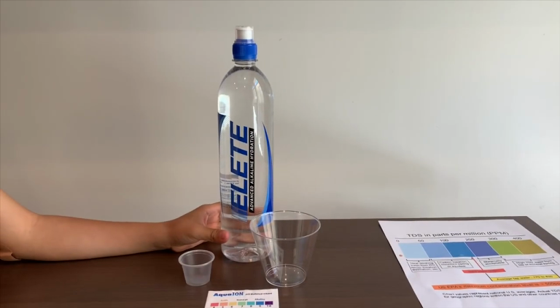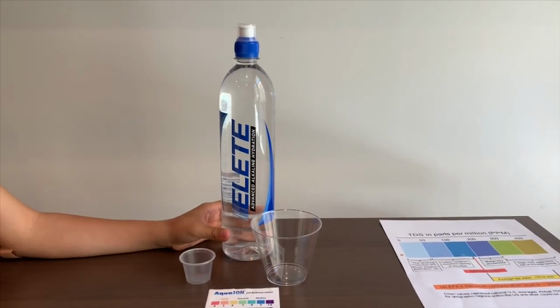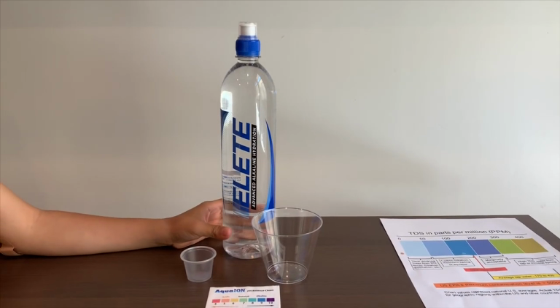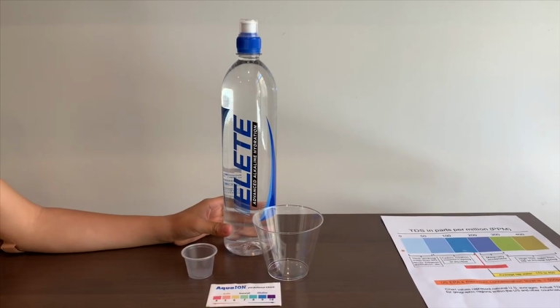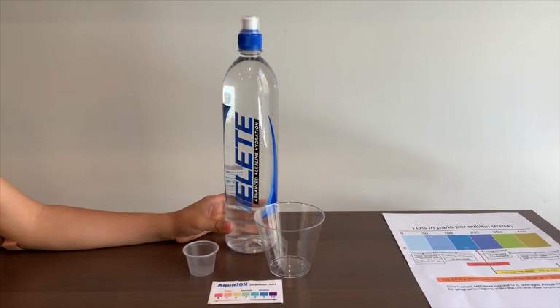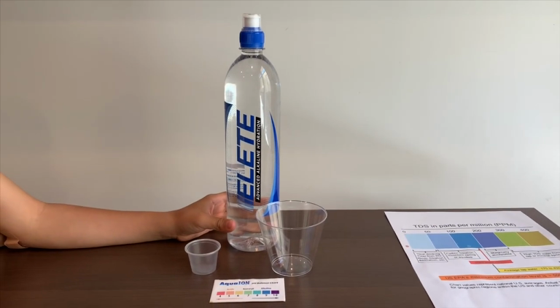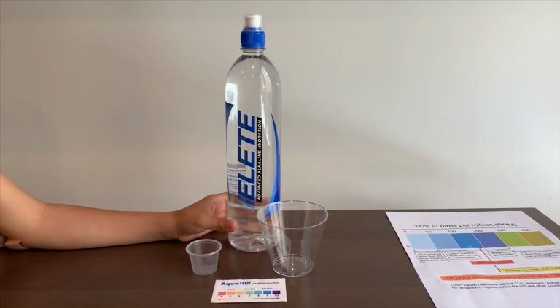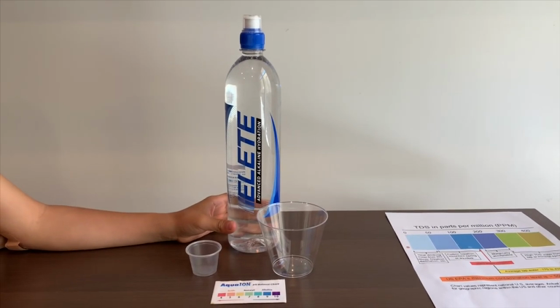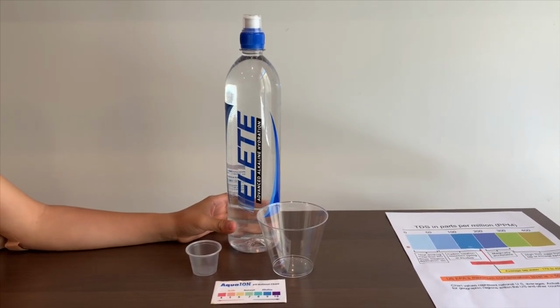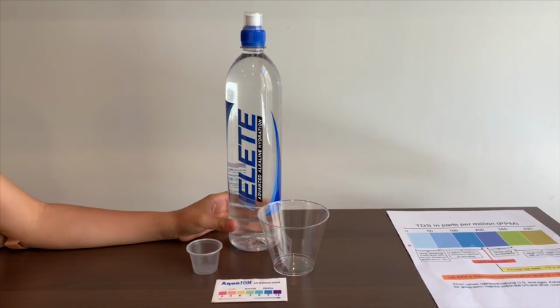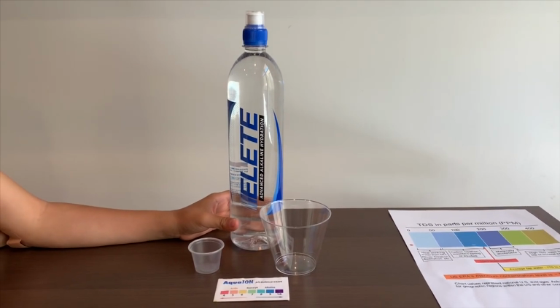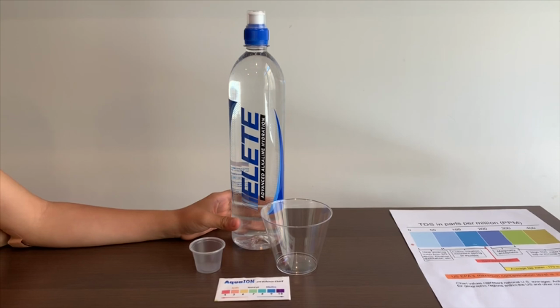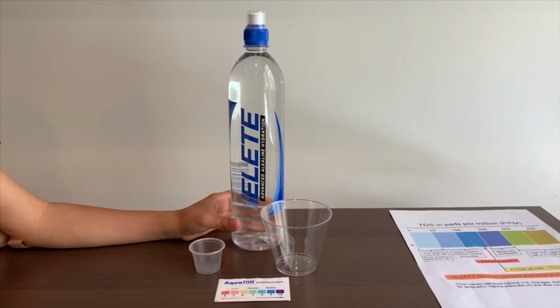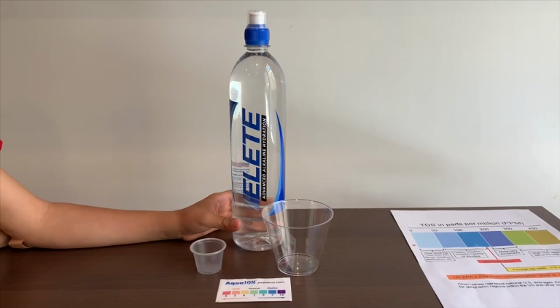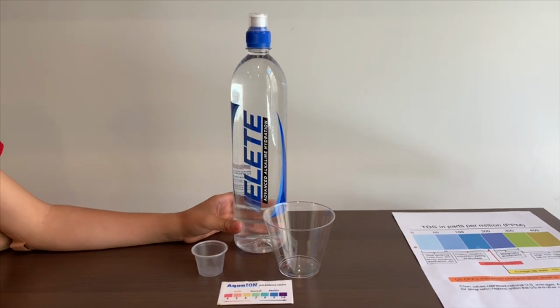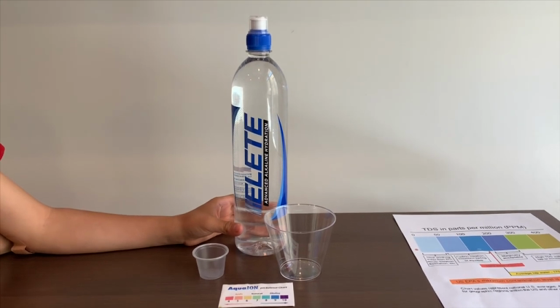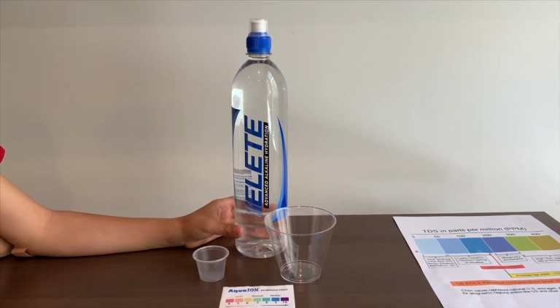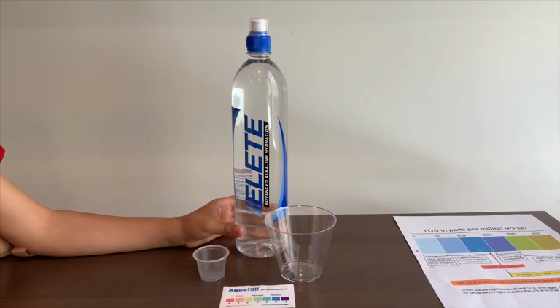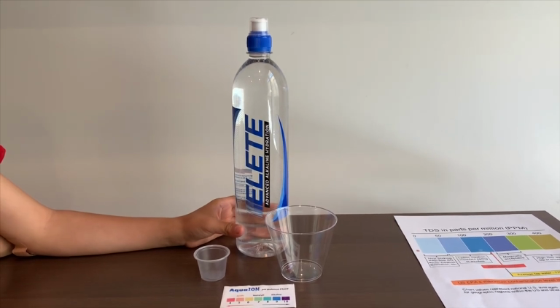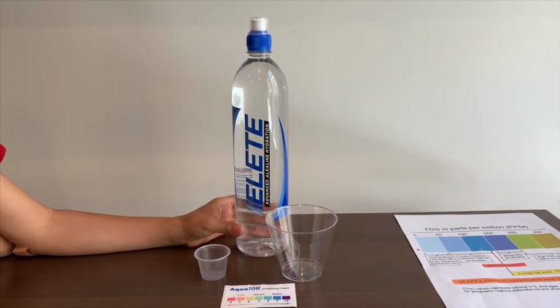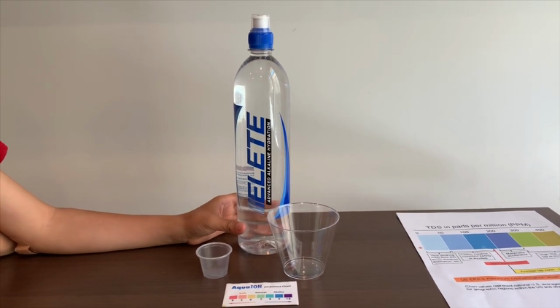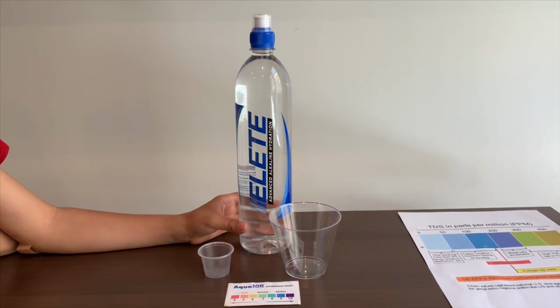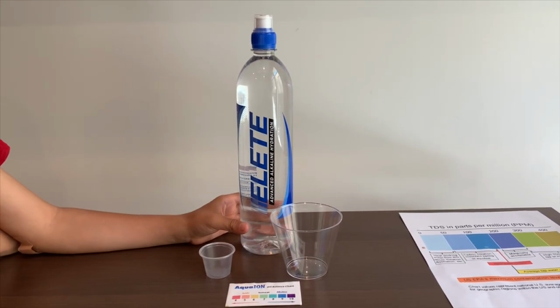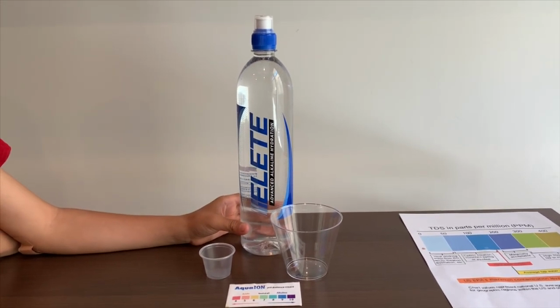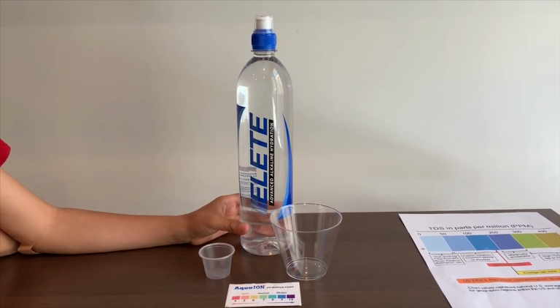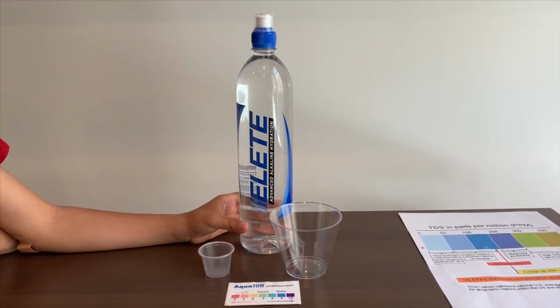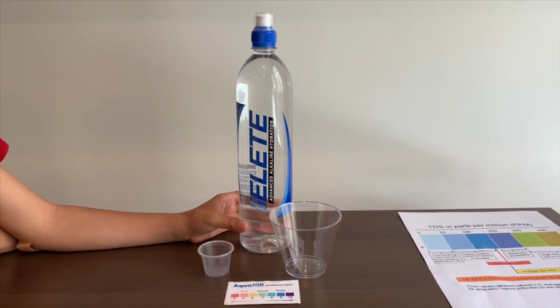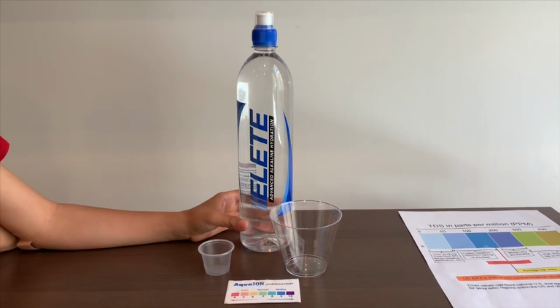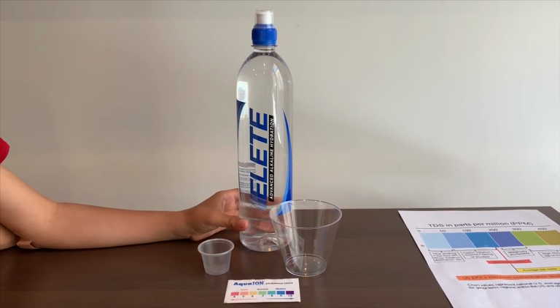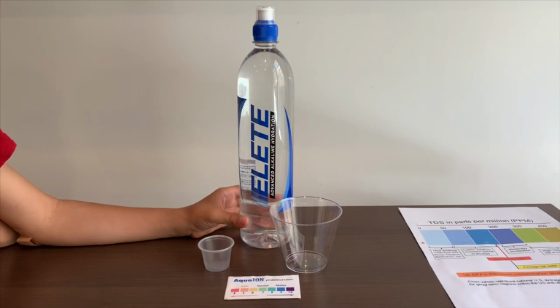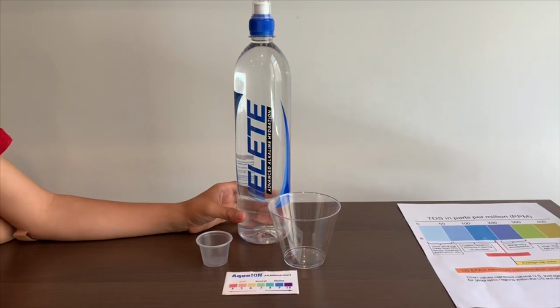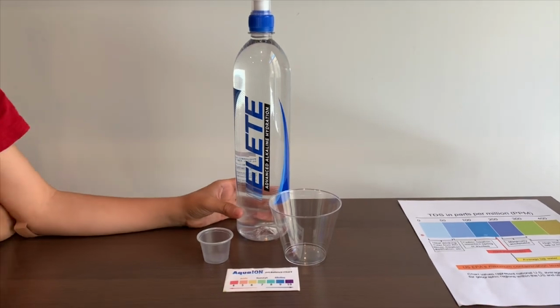This is only purified alkaline drinking water and costs $3, sourced from the USA. Let's test the pH and TDS levels.